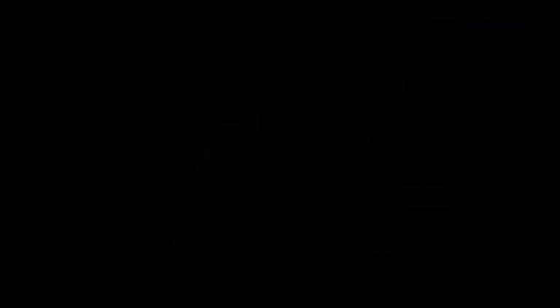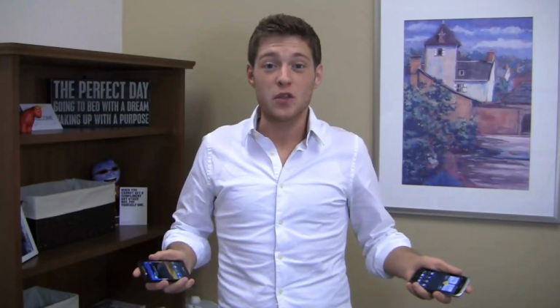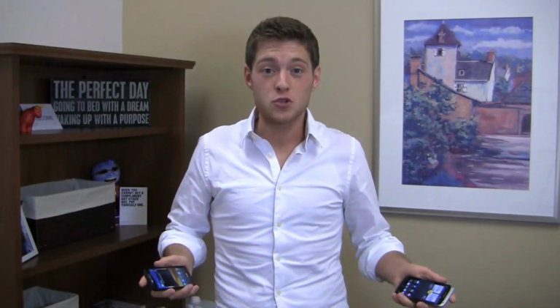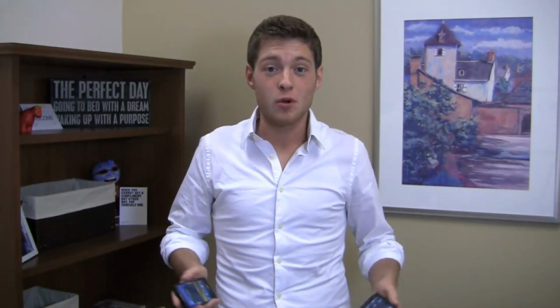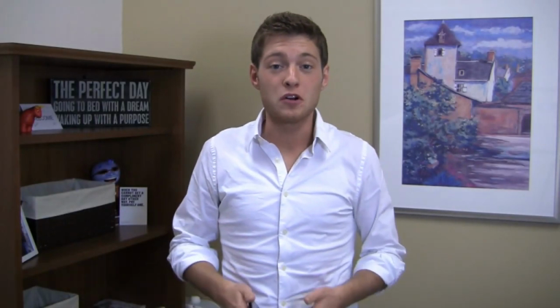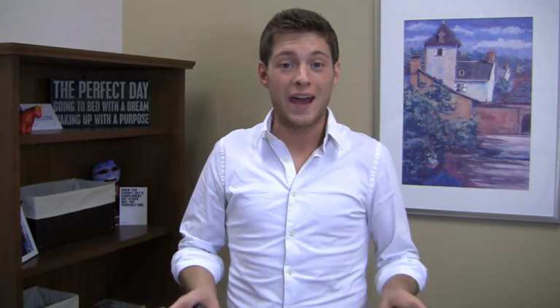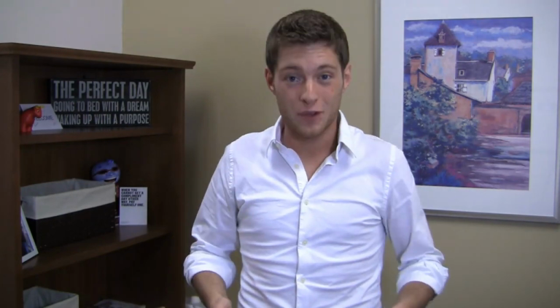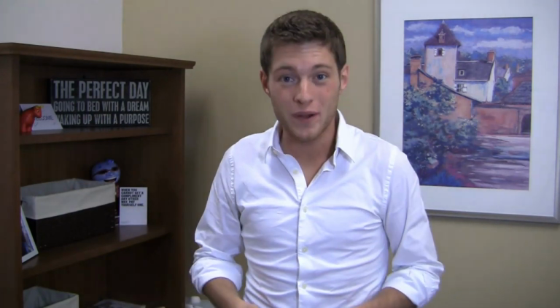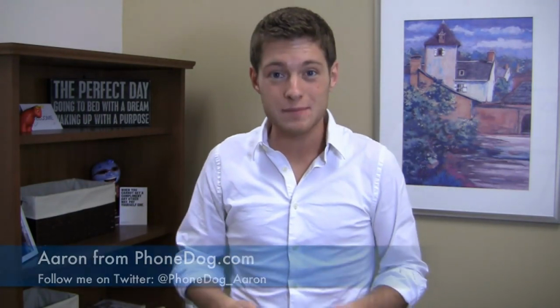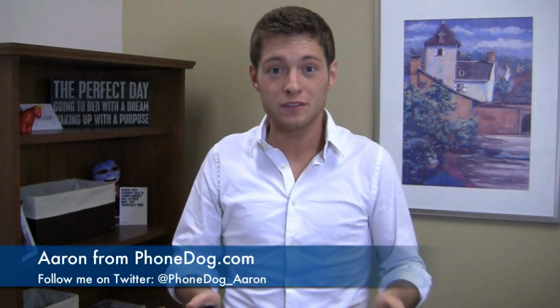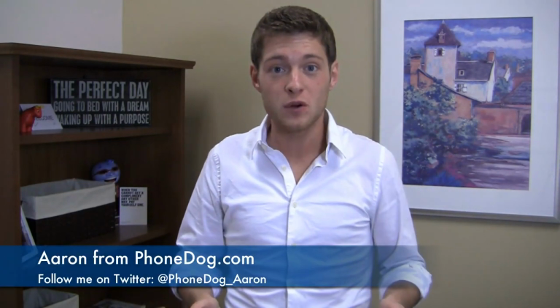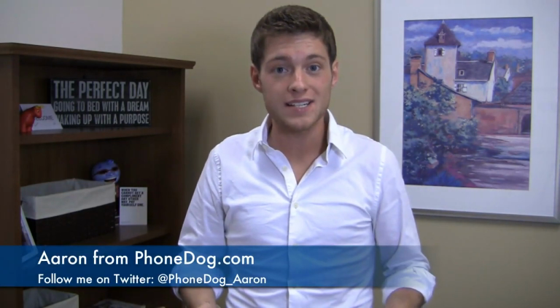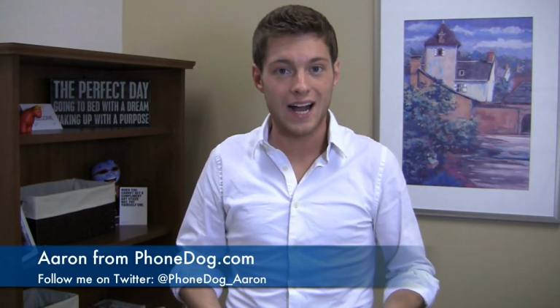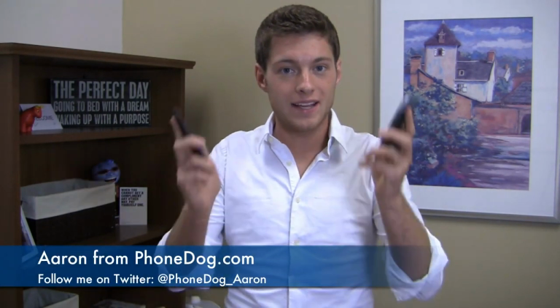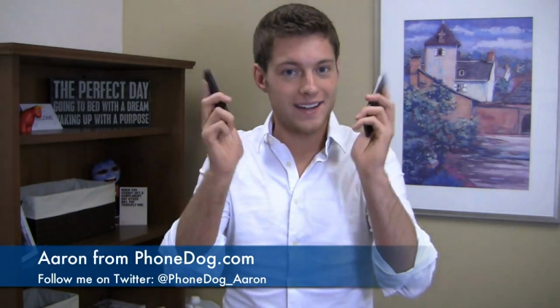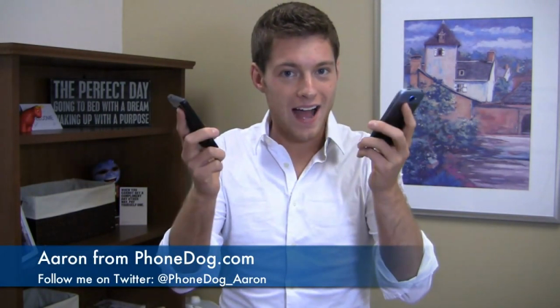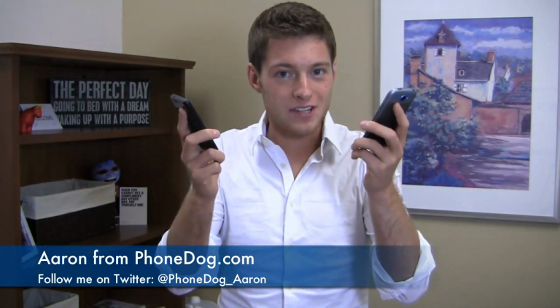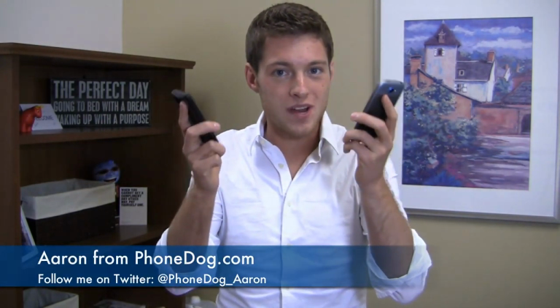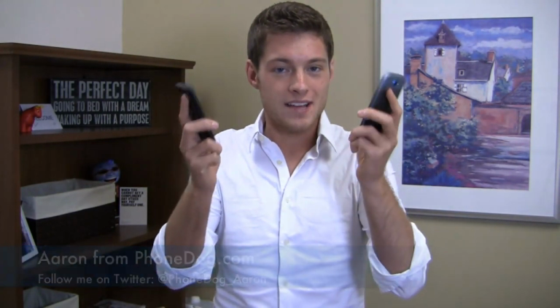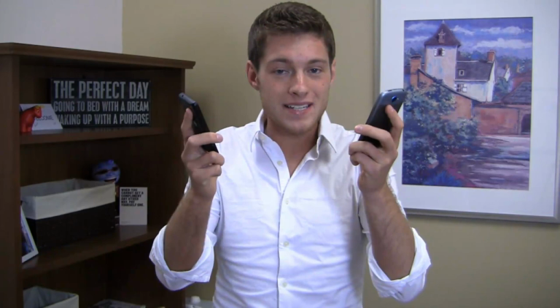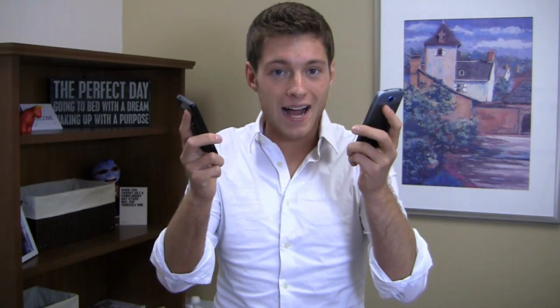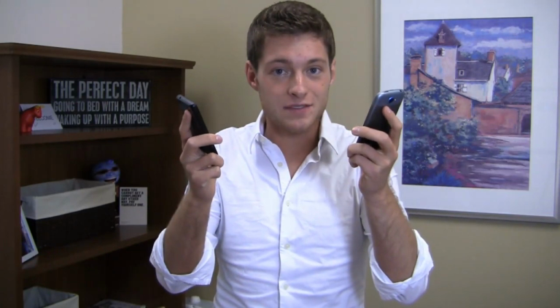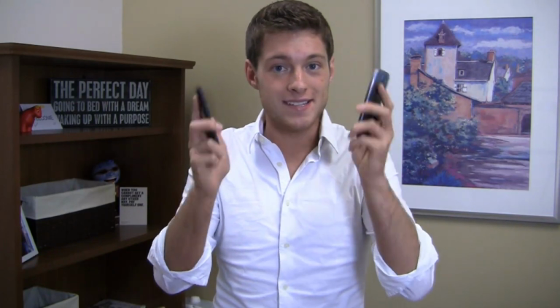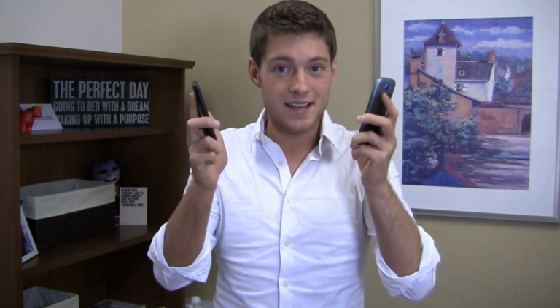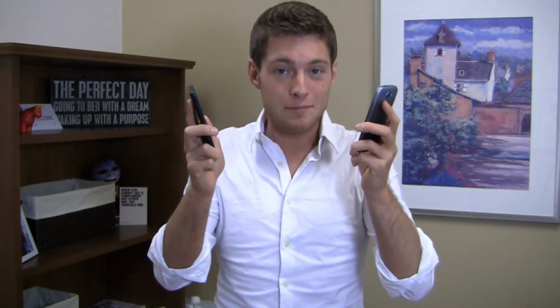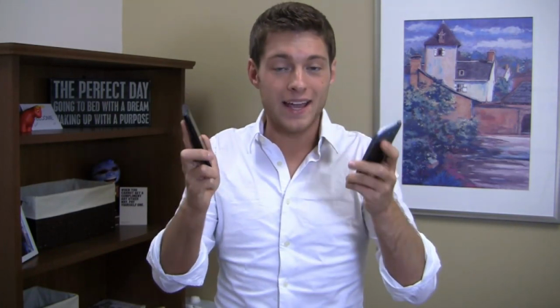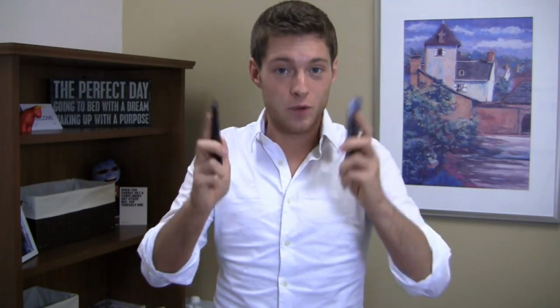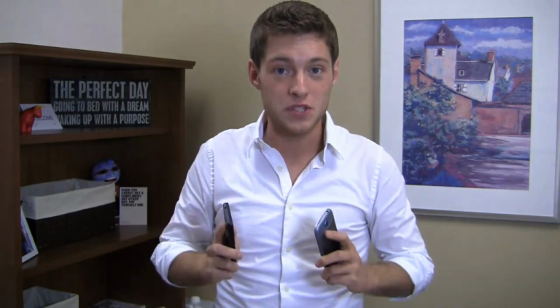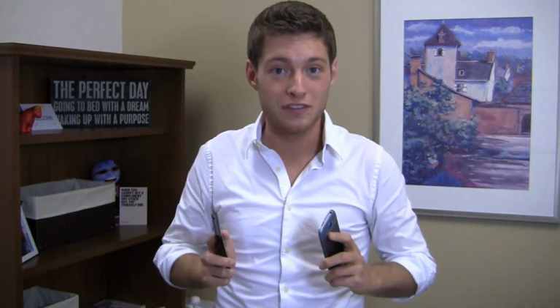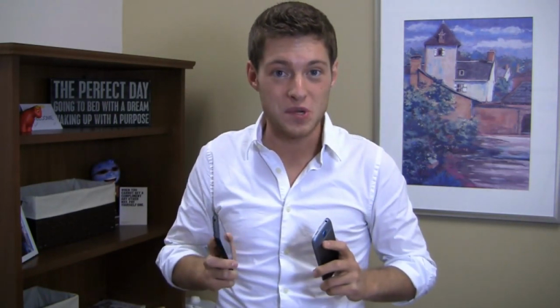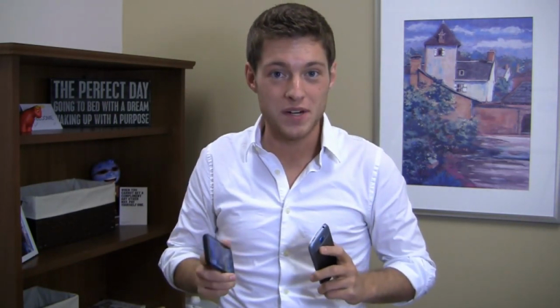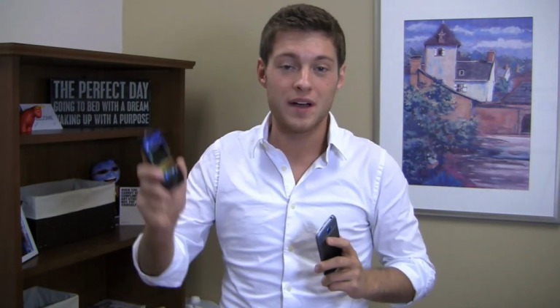It's another Android smartphone battle. I'm Aaron from FoamDog.com and again I've got two nice mid to high end devices in my hand and we're going to do a dogfight to see which one is the best.